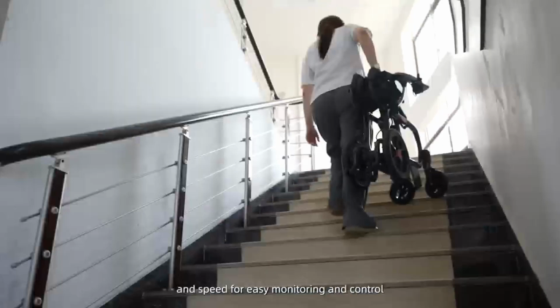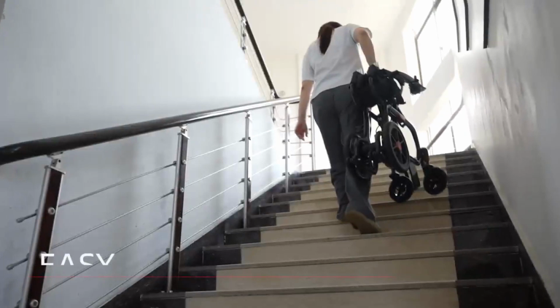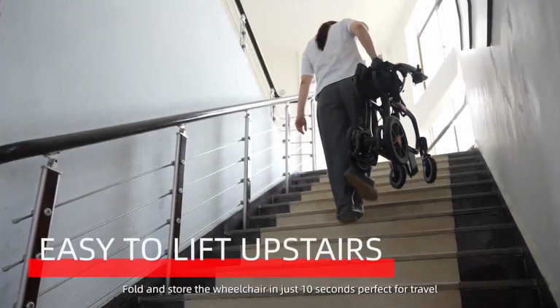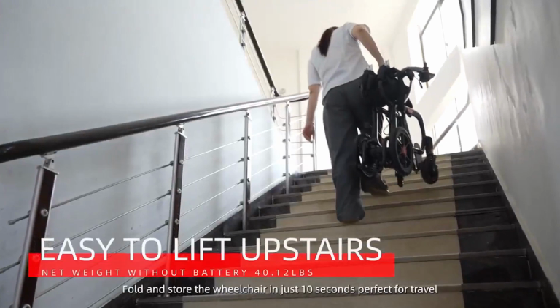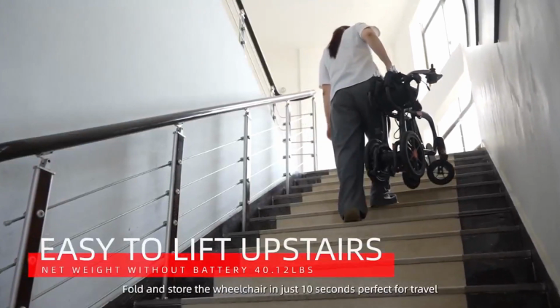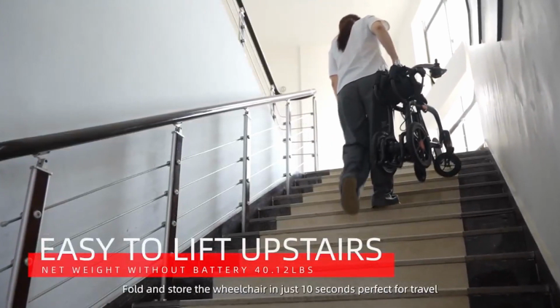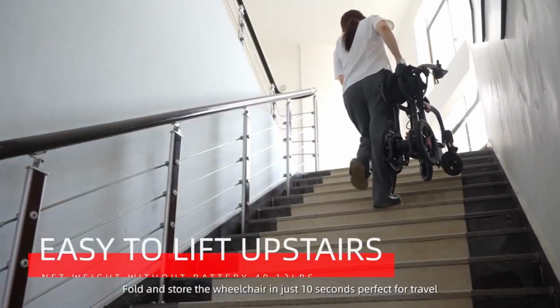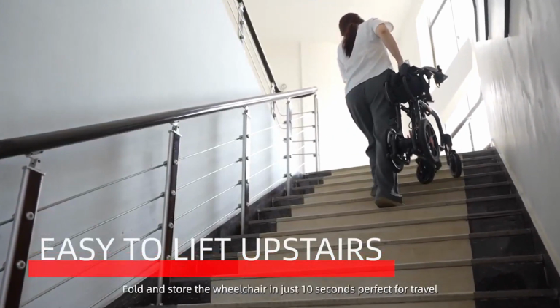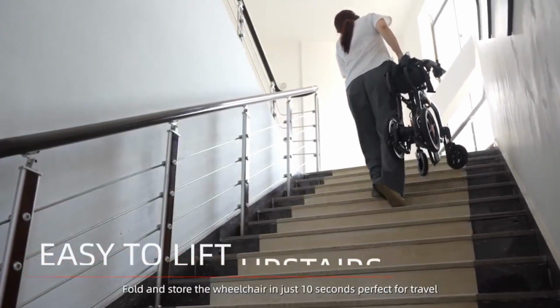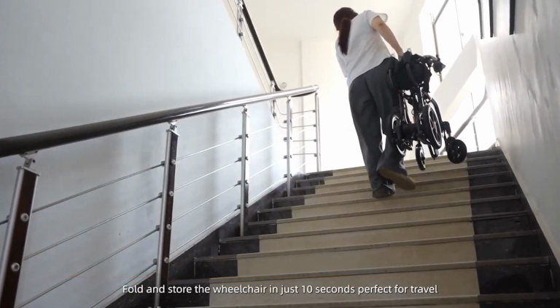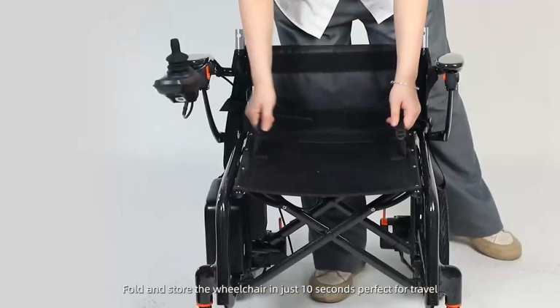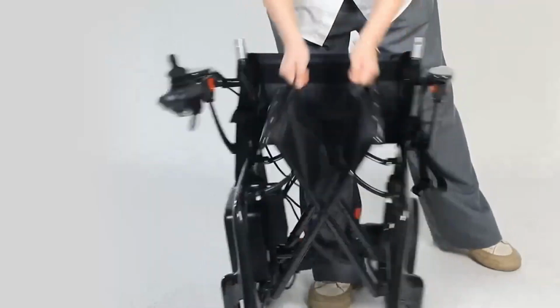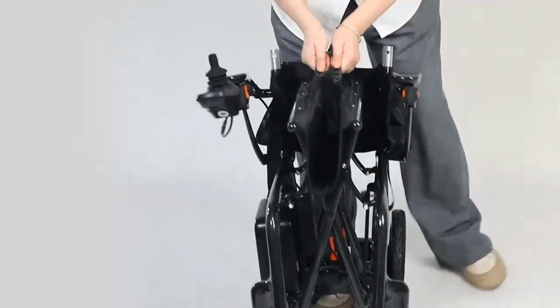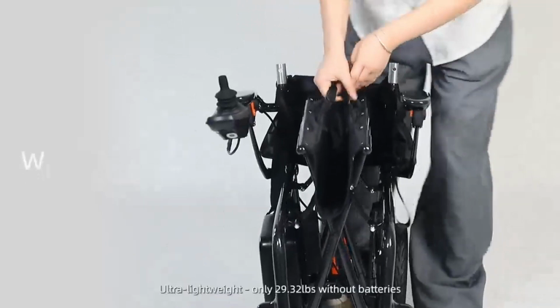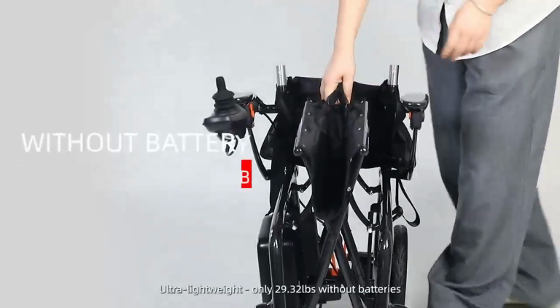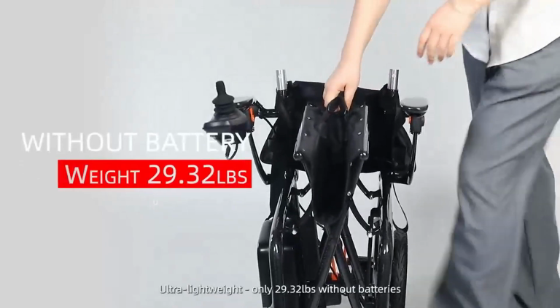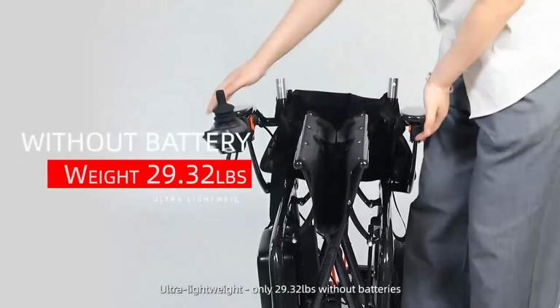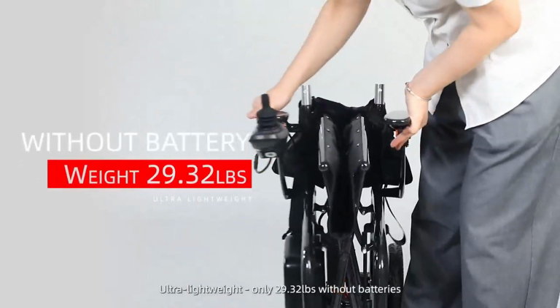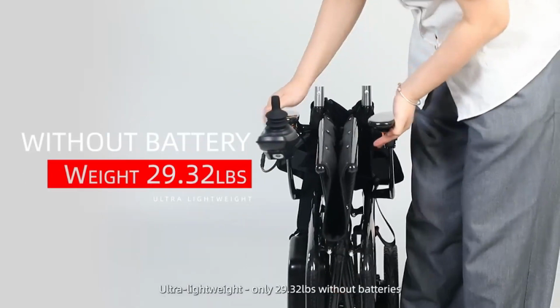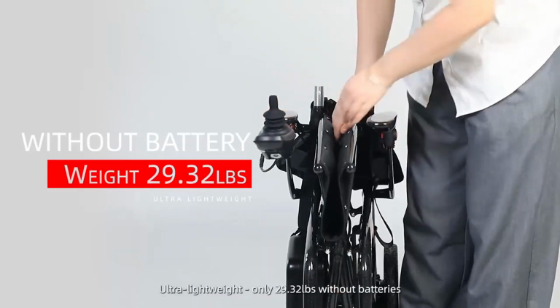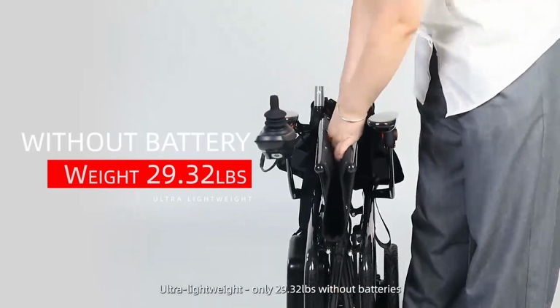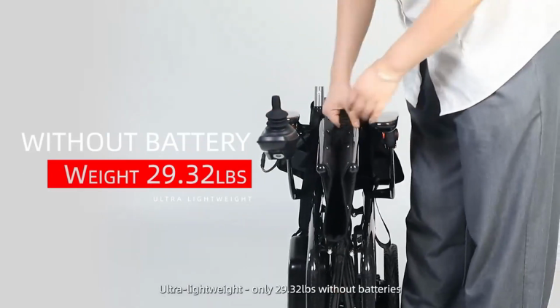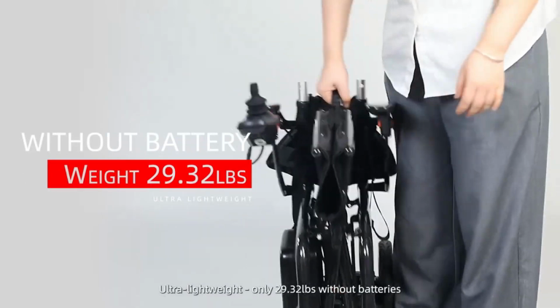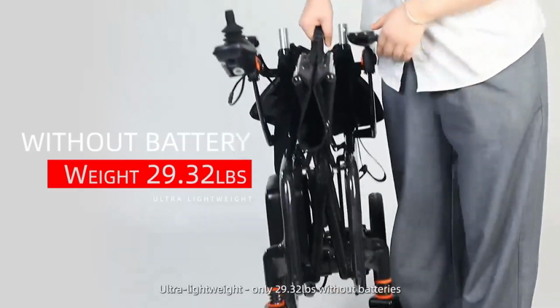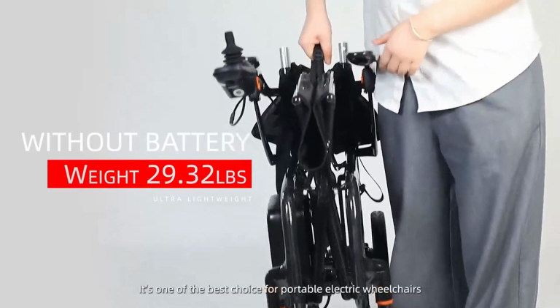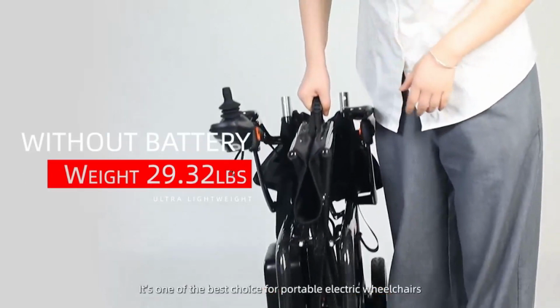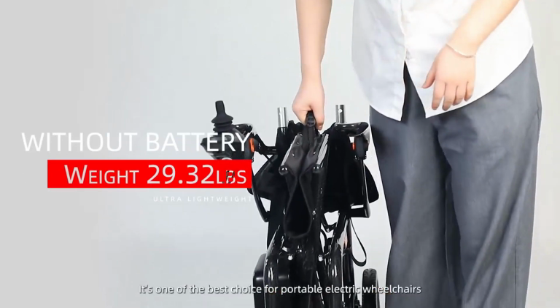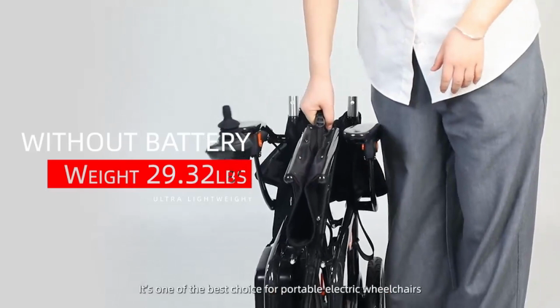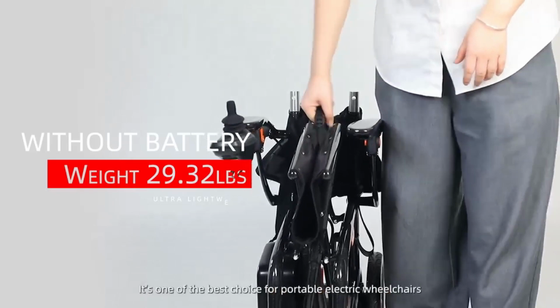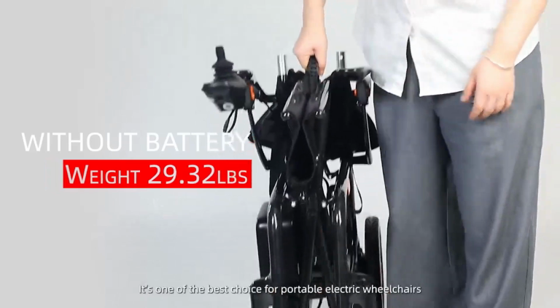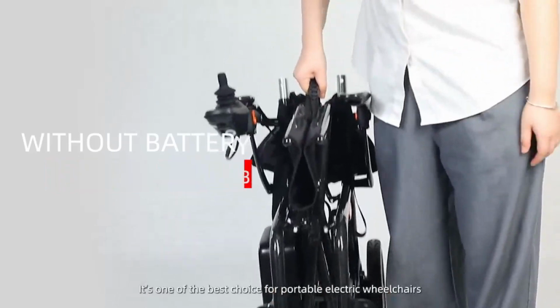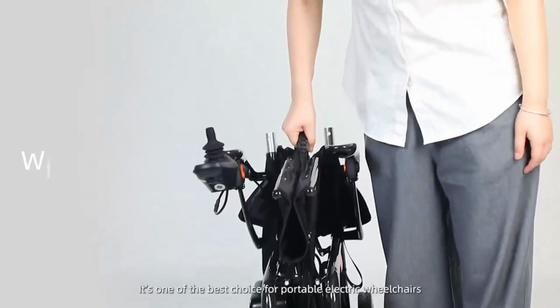Fold and store the wheelchair in just 10 seconds, perfect for travel. Ultra lightweight at only 29.32 pounds without batteries, making it one of the best choices for a portable electric wheelchair.